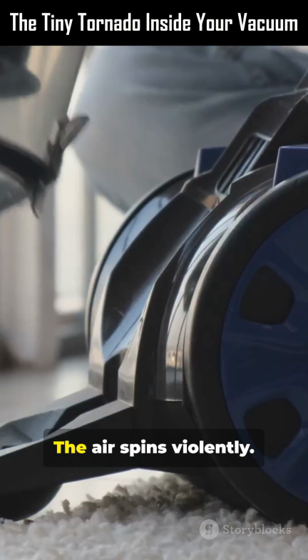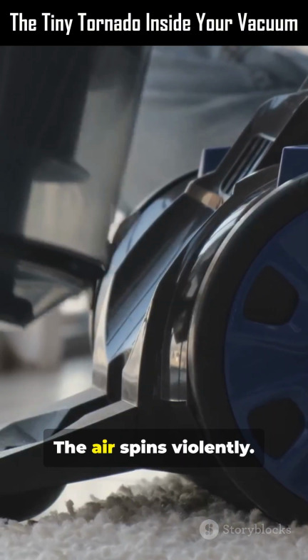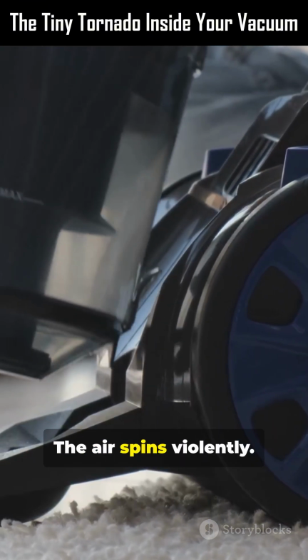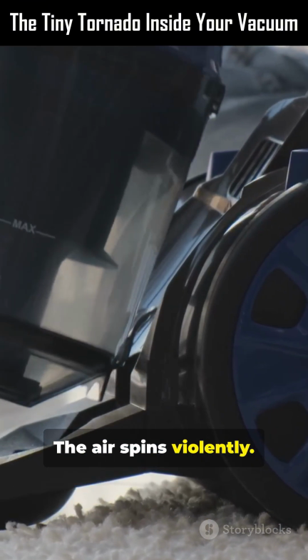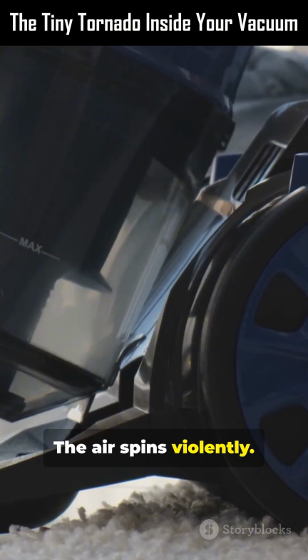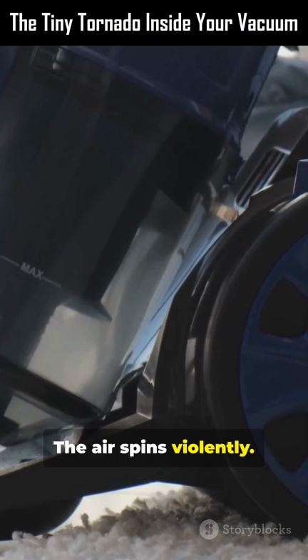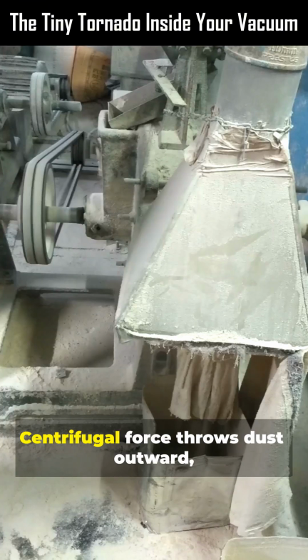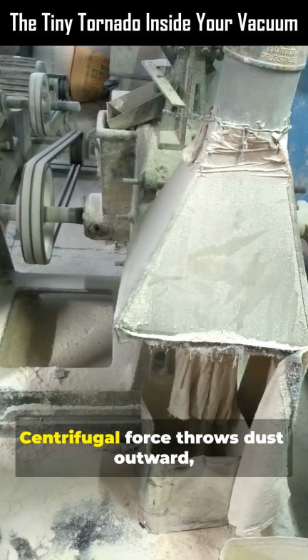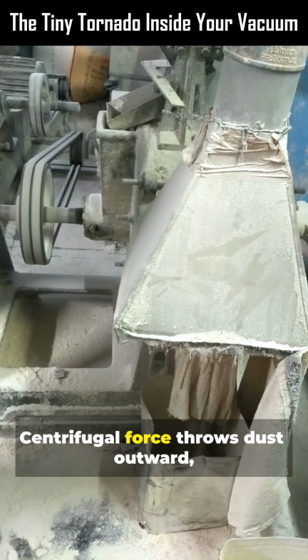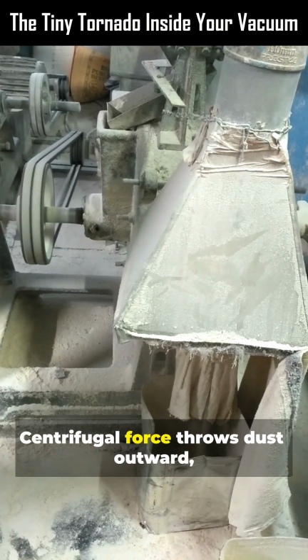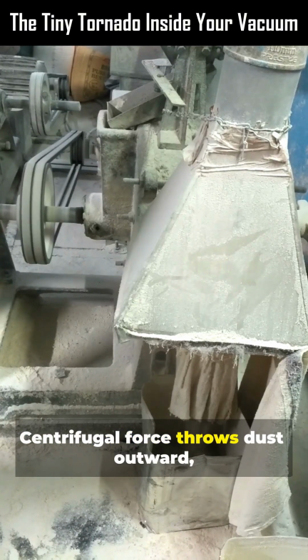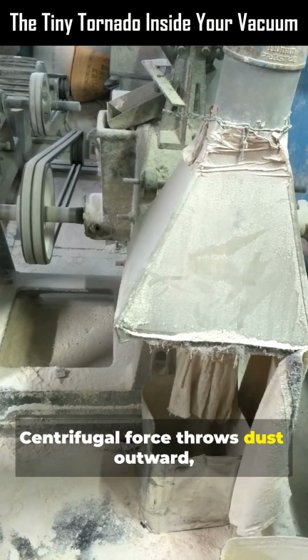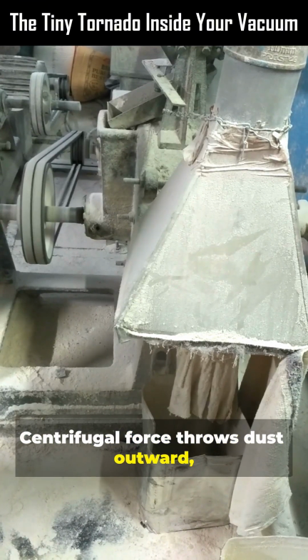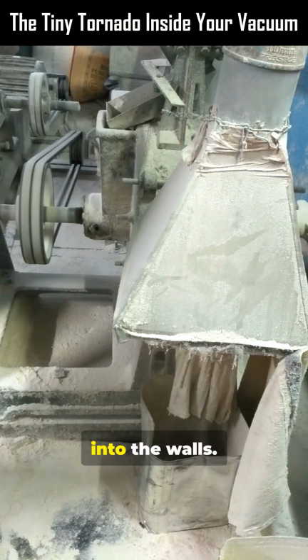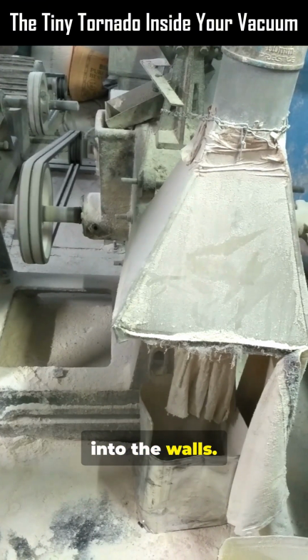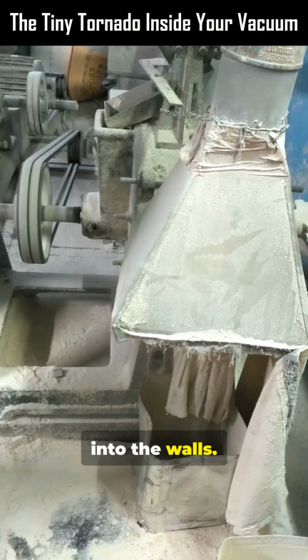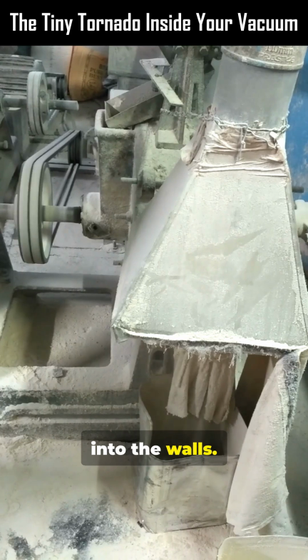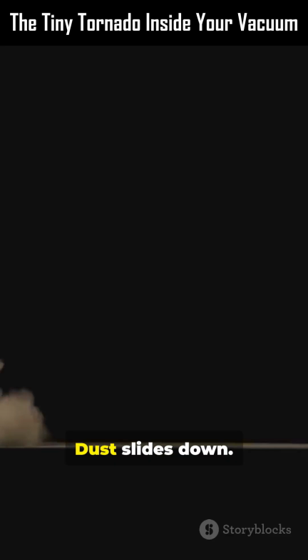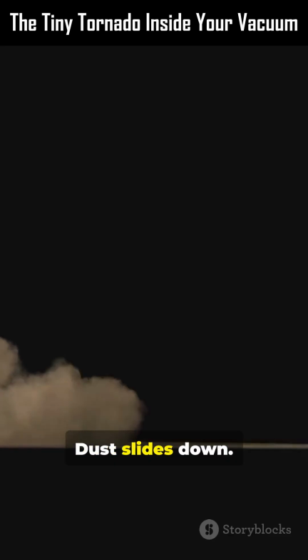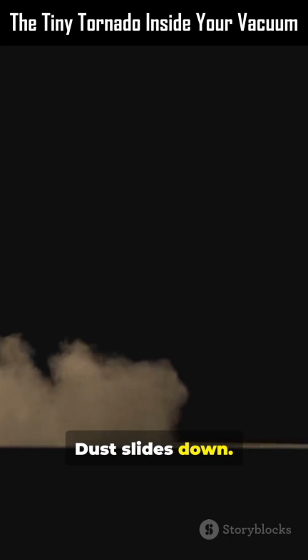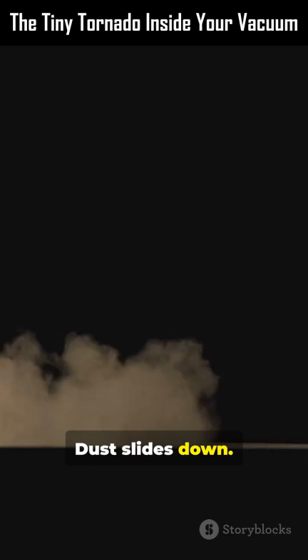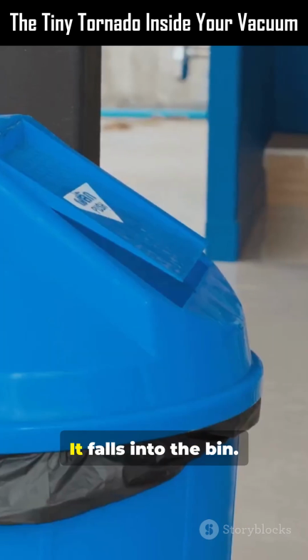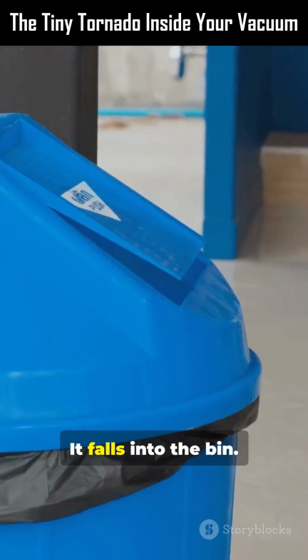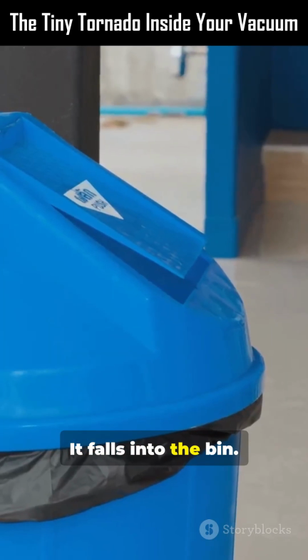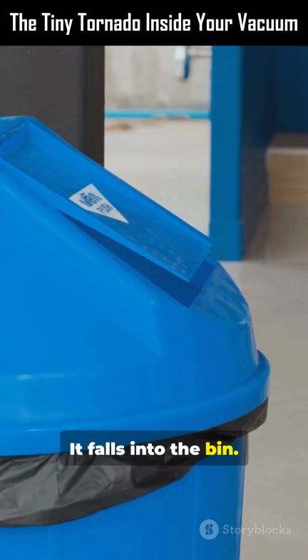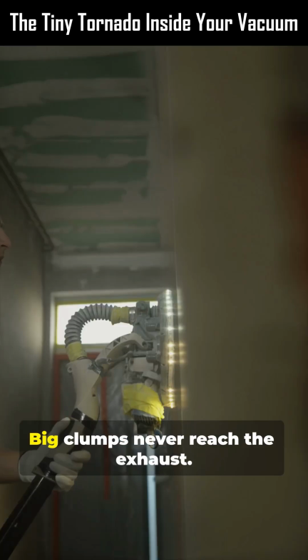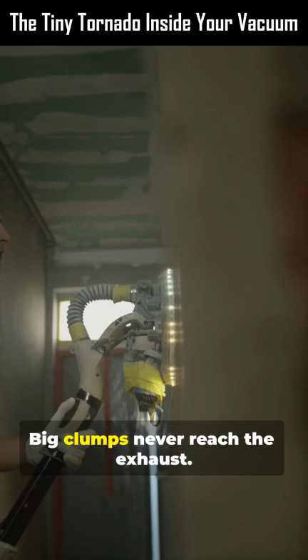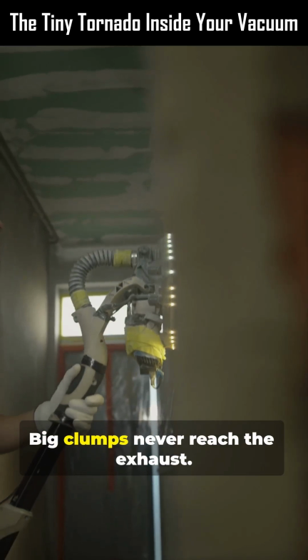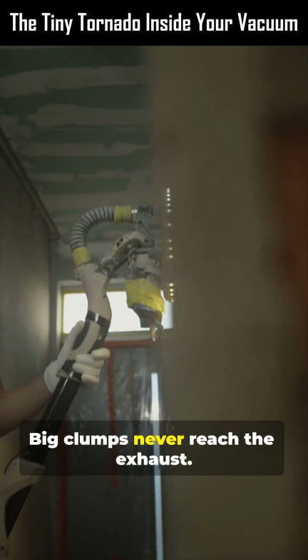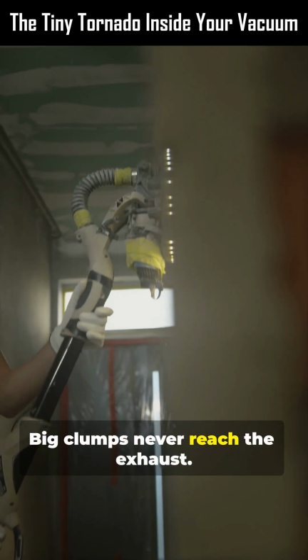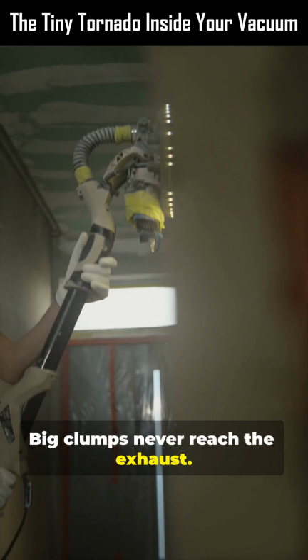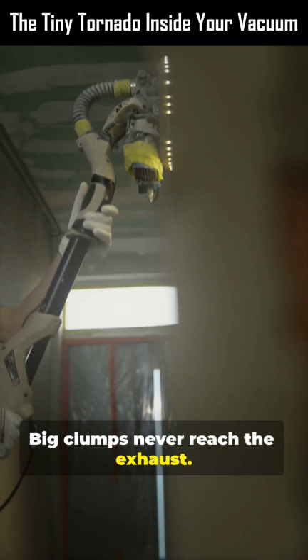The air spins violently. Centrifugal force throws dust outward into the walls. Dust slides down. It falls into the bin. Big clumps never reach the exhaust.